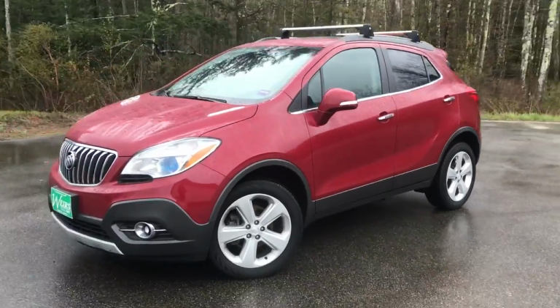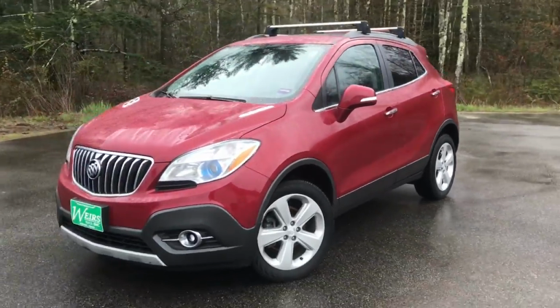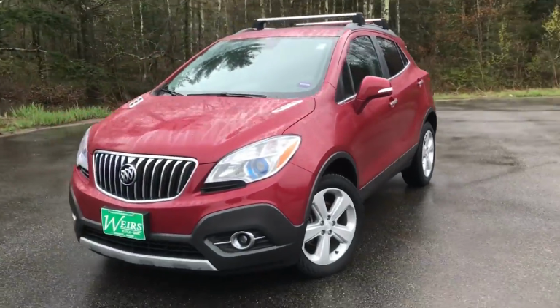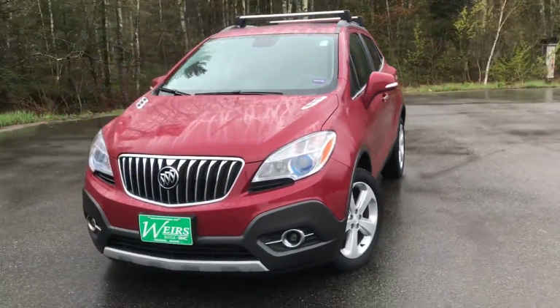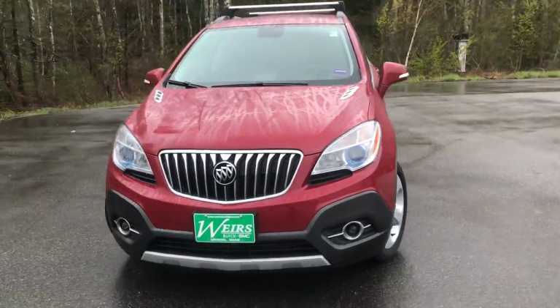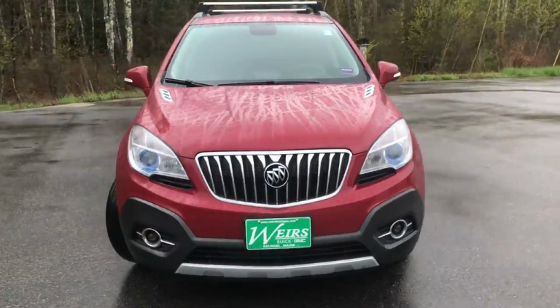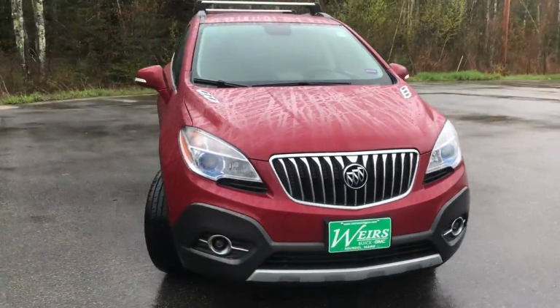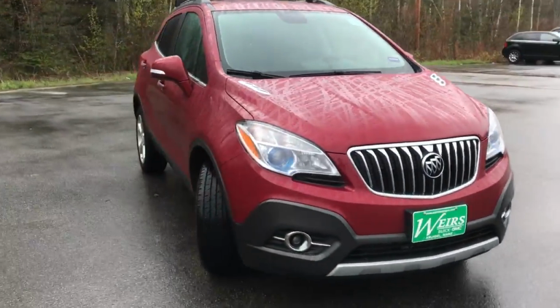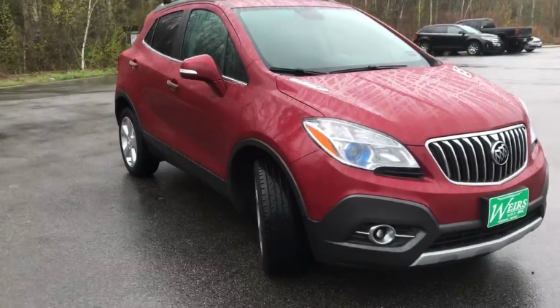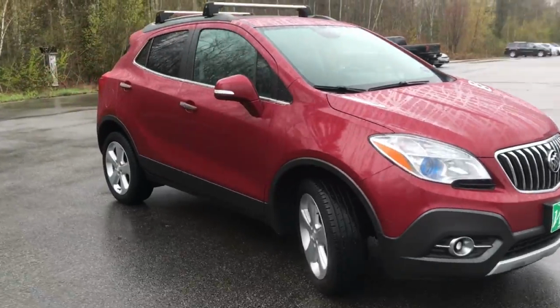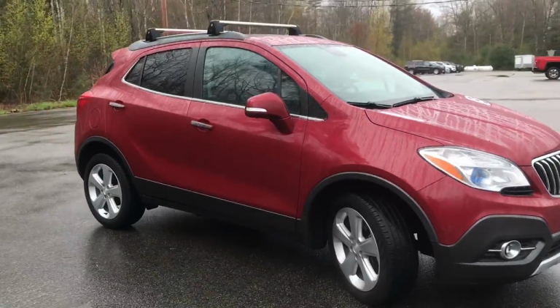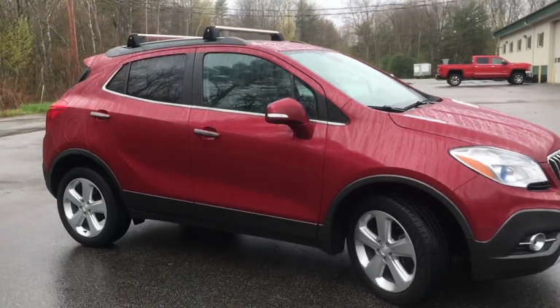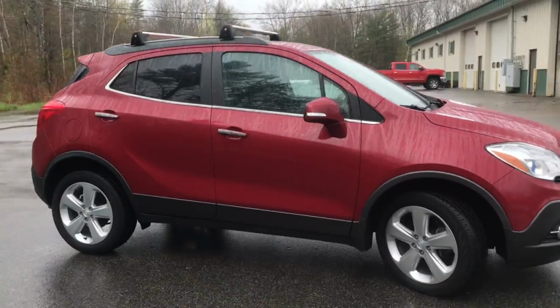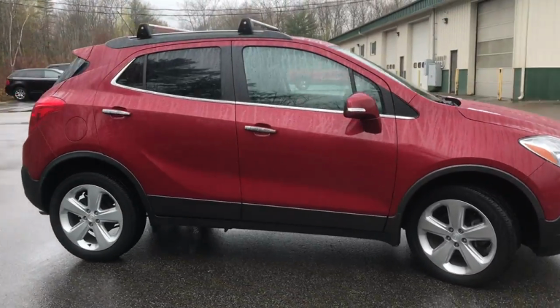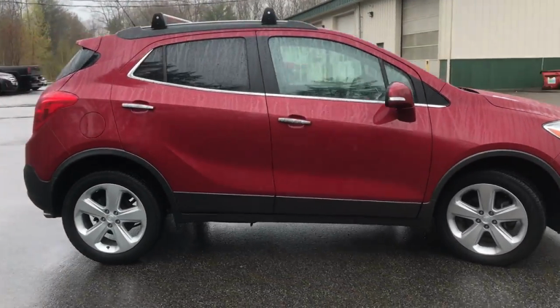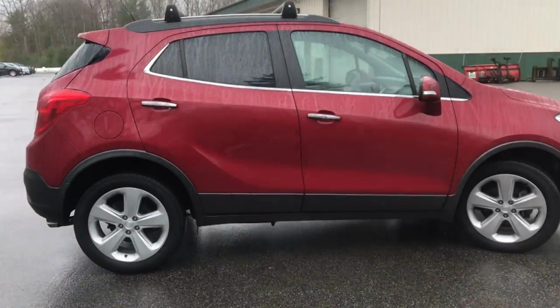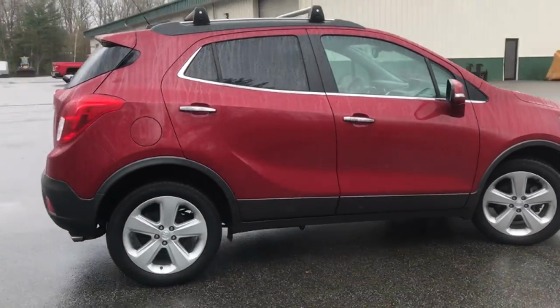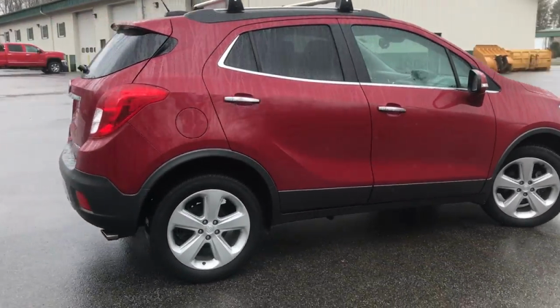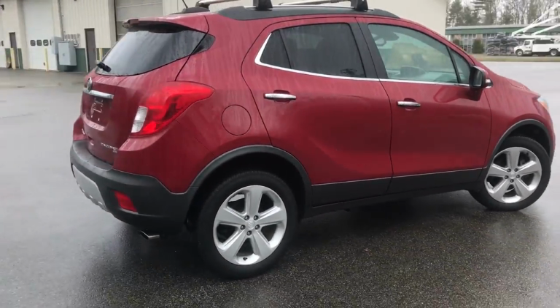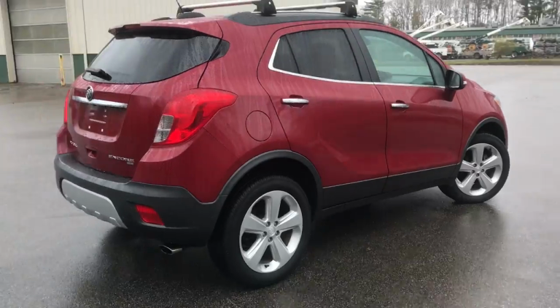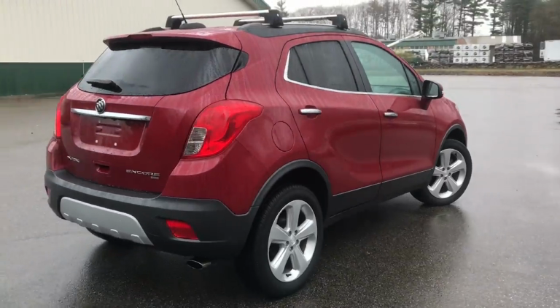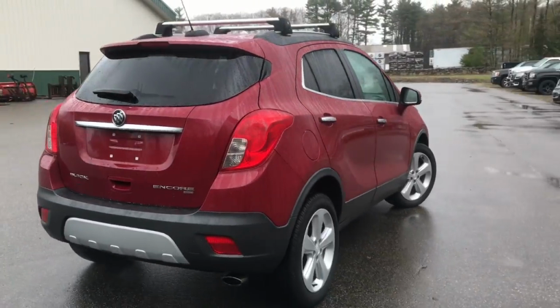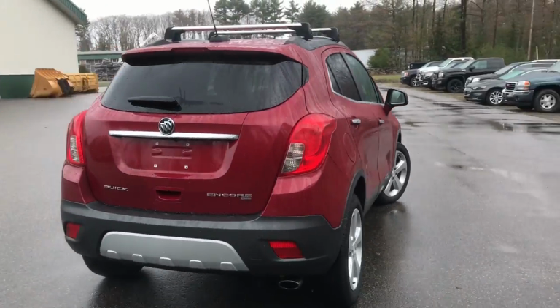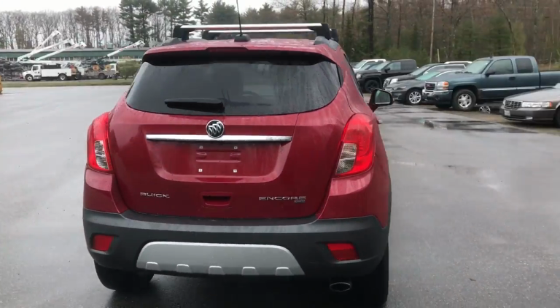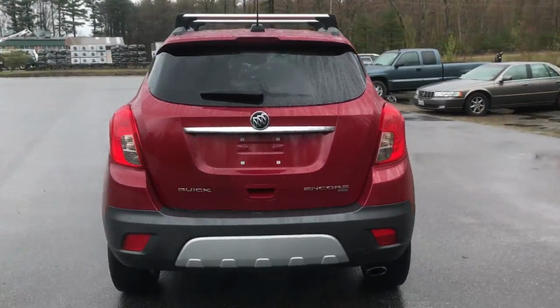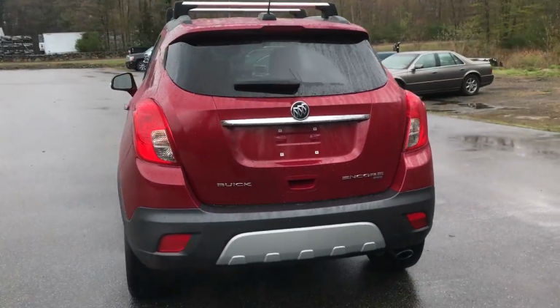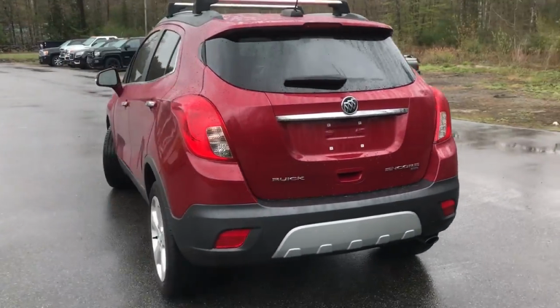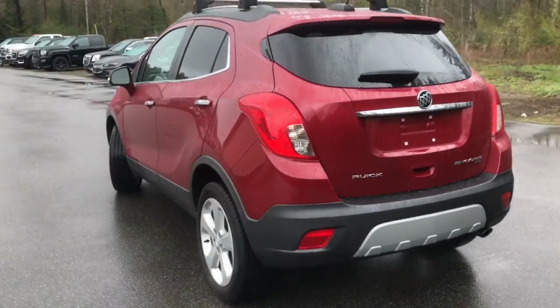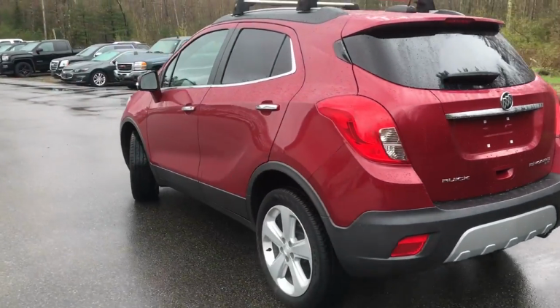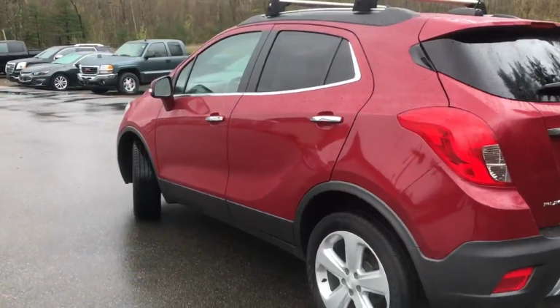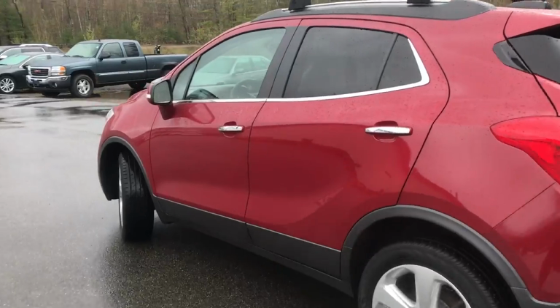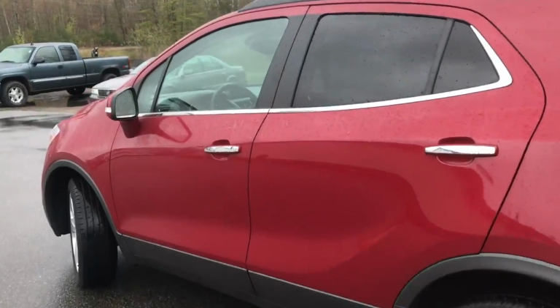Good morning! Over here at Weir's Buick GMC Route 1 in Arundel, Maine. I just wanted to do a quick walk around video of this 2015 Buick Encore all-wheel drive that we have here at the dealership. This was a recent trade, it's very clean, it's just got a little over 38,000 miles on it.